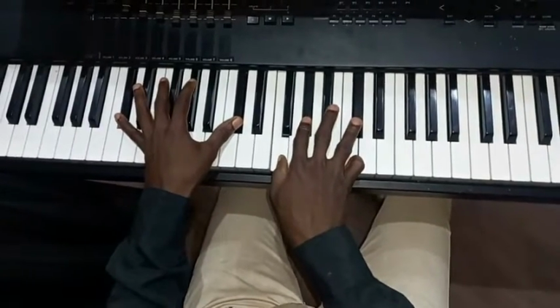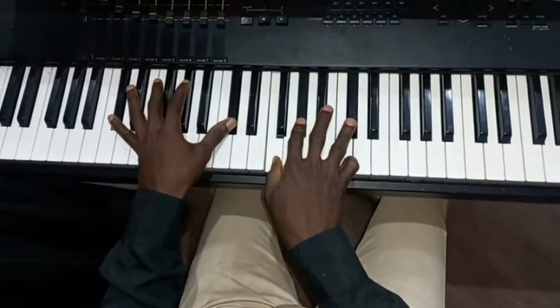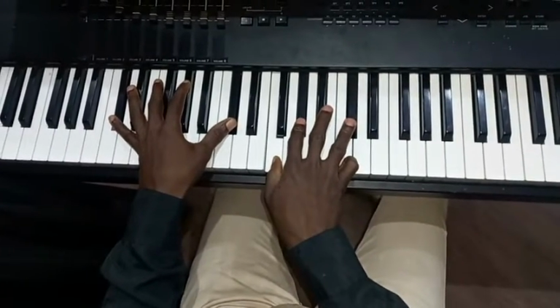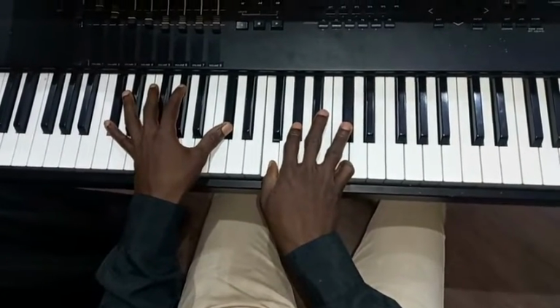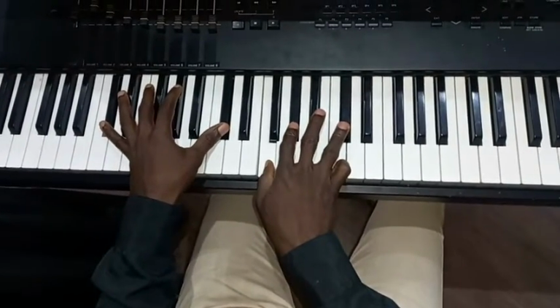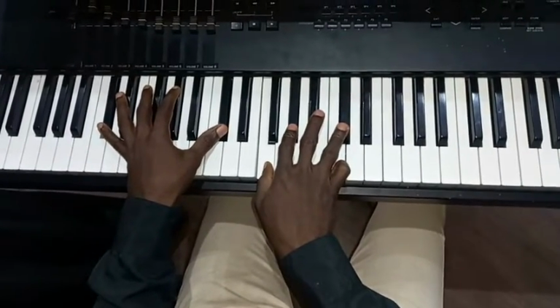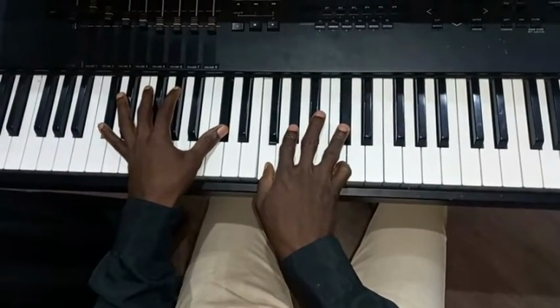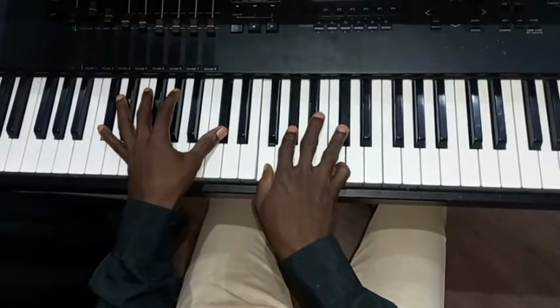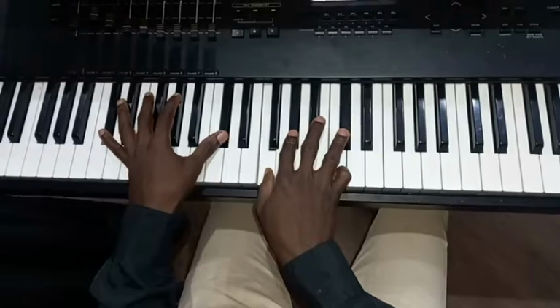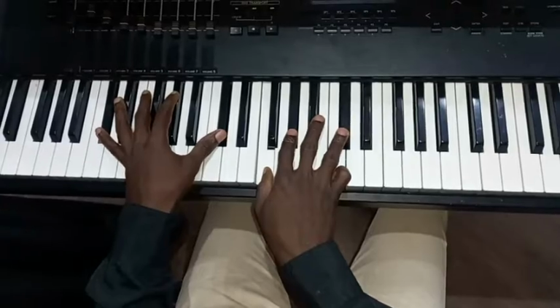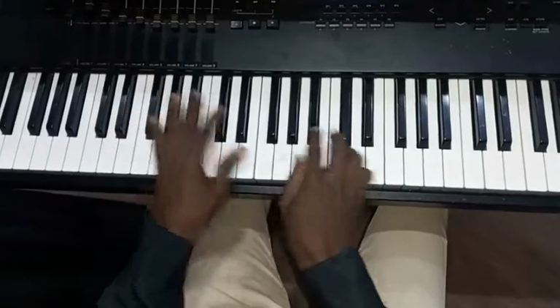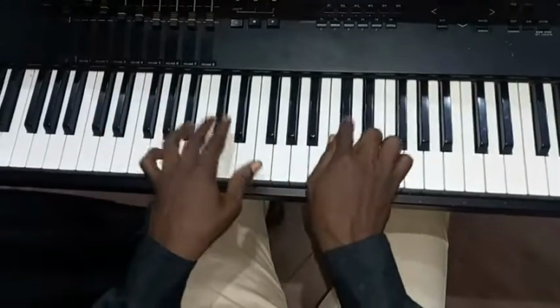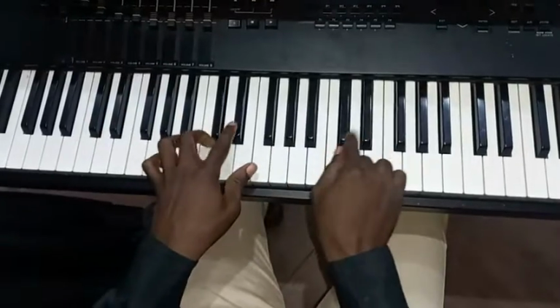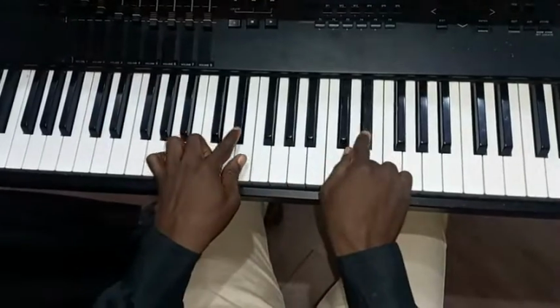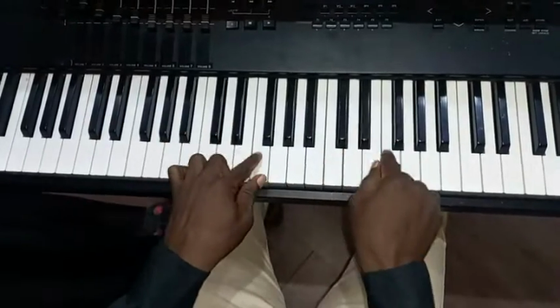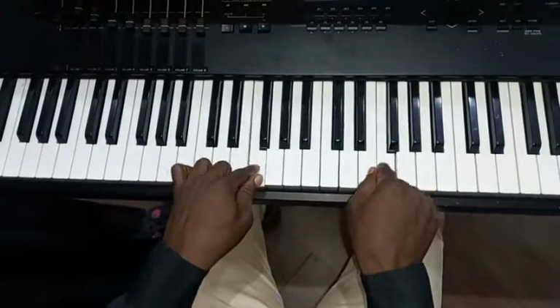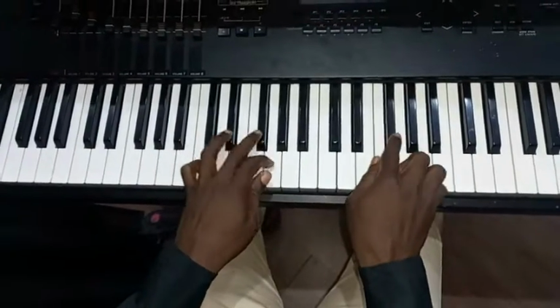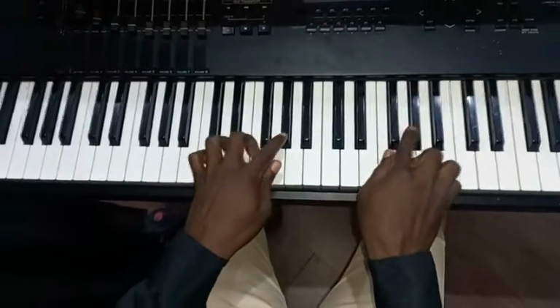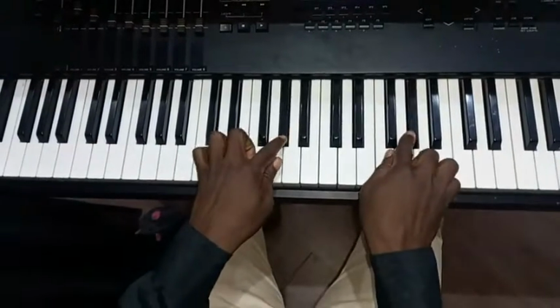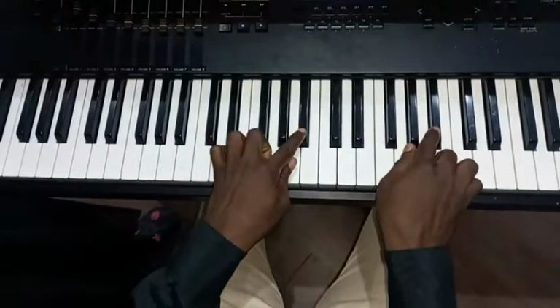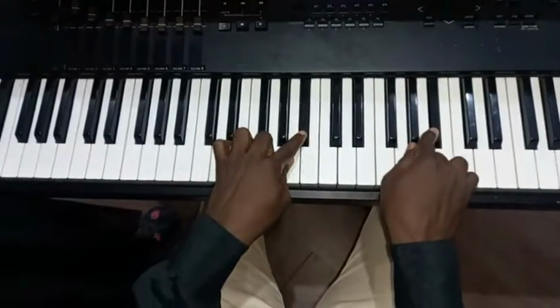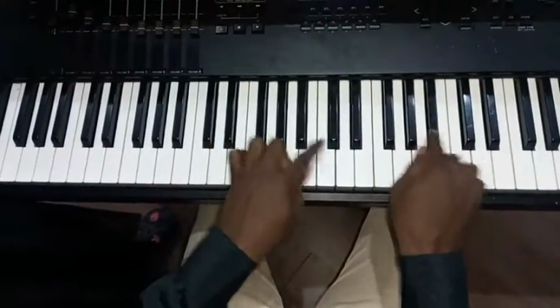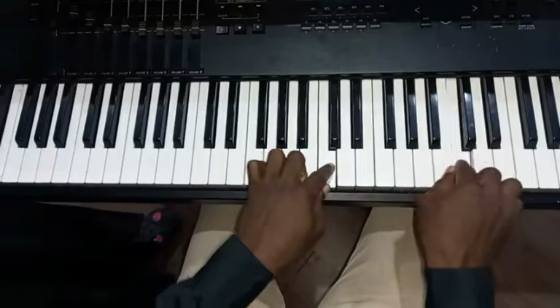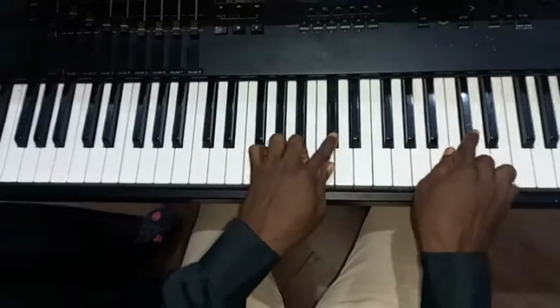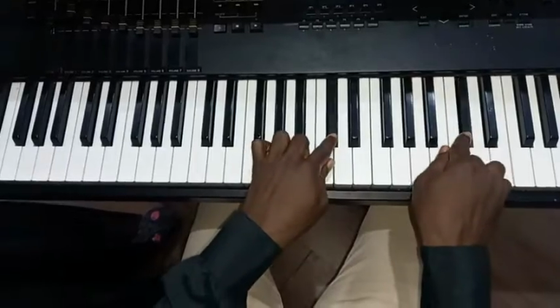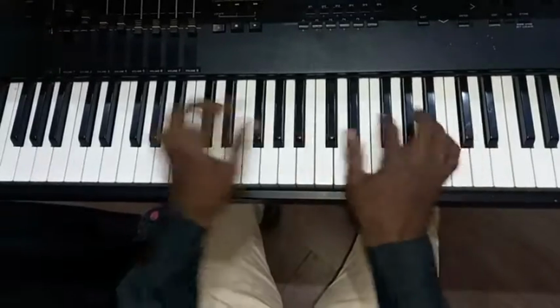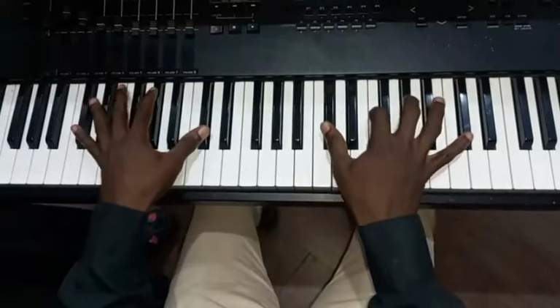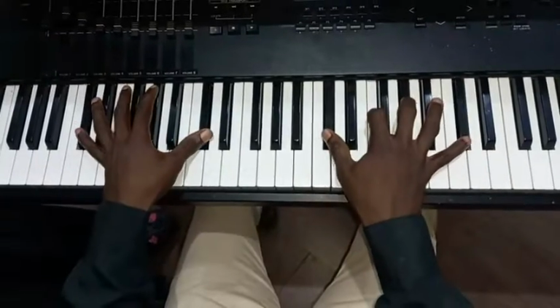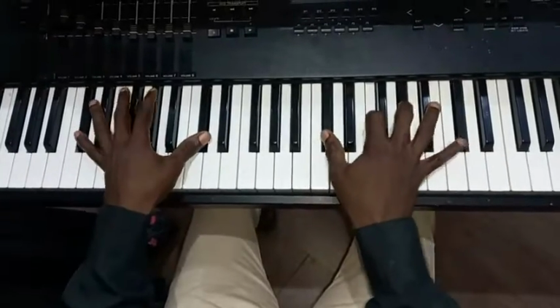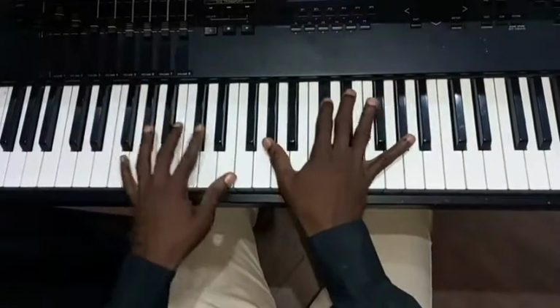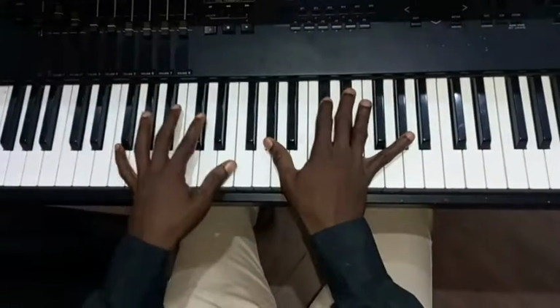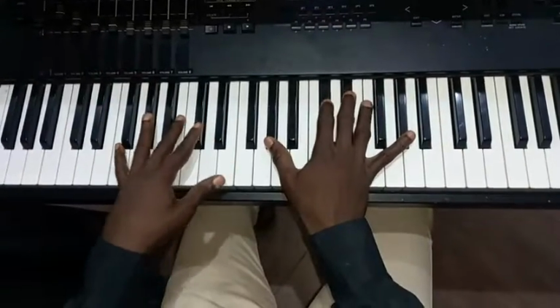Very good everyone. So this song is in the key of C sharp: C sharp, D sharp, F, F sharp, G sharp, A sharp, C, and C sharp. Alright, so starting from the song.